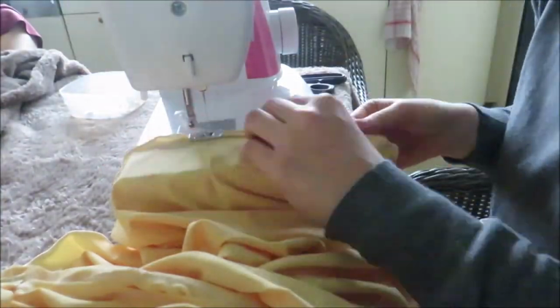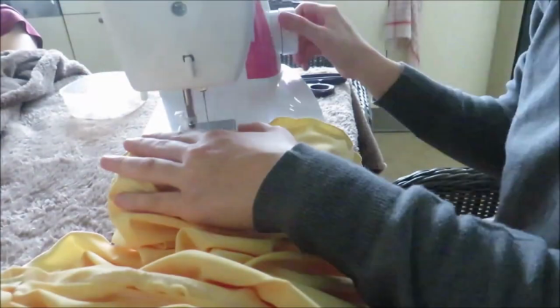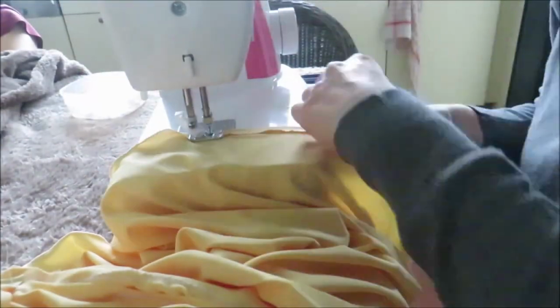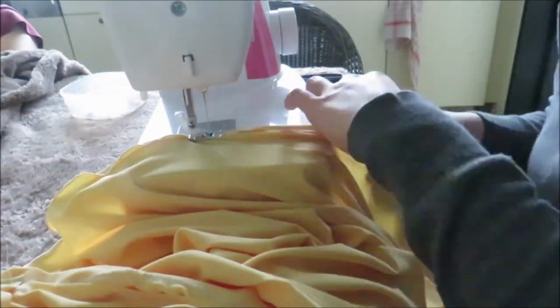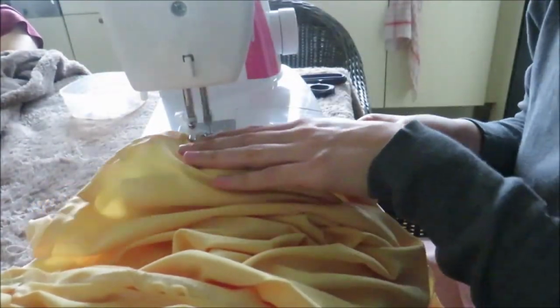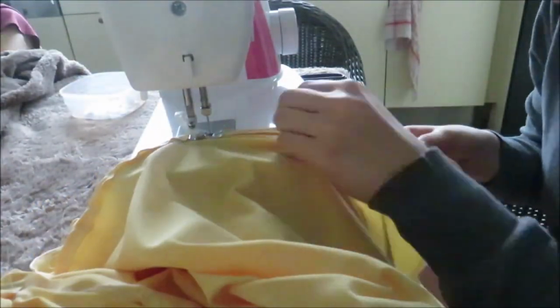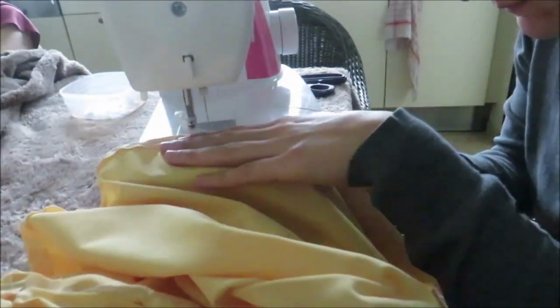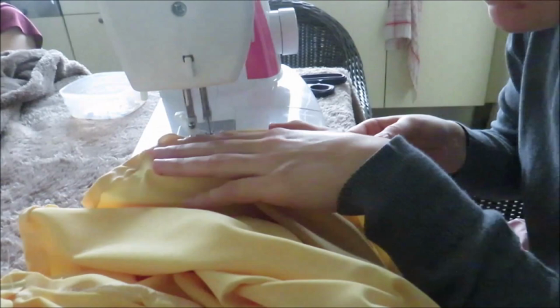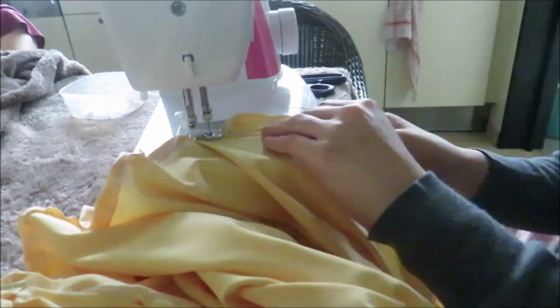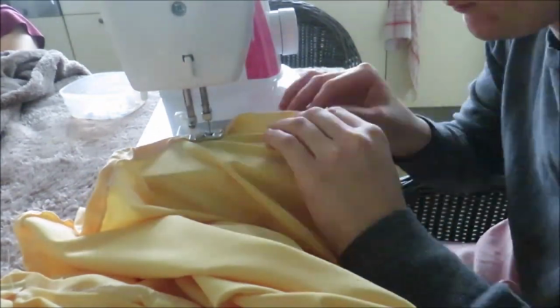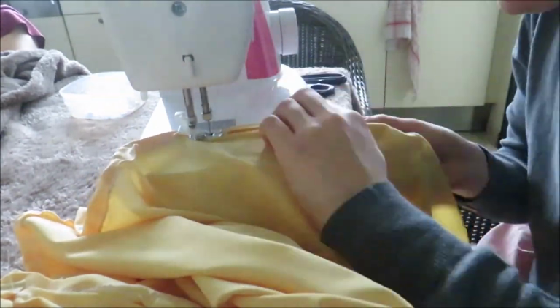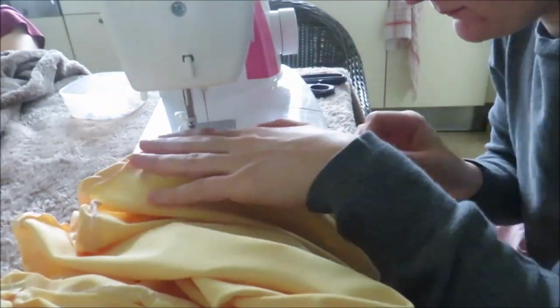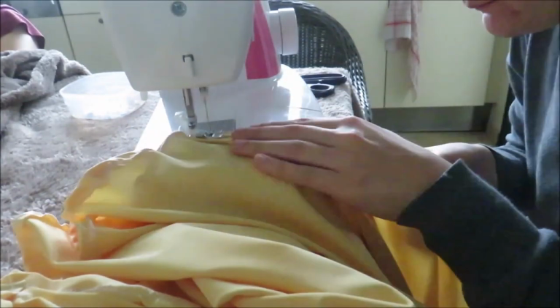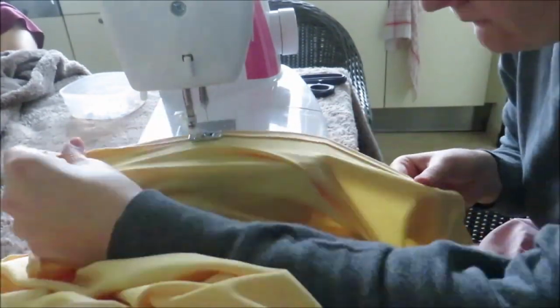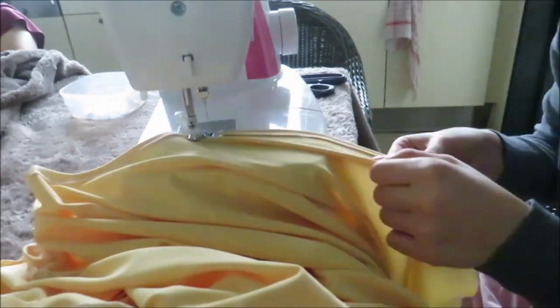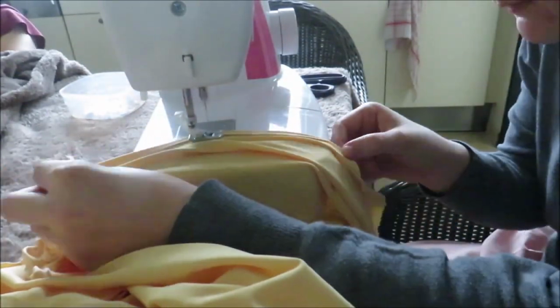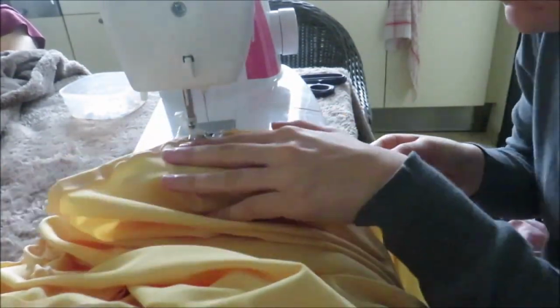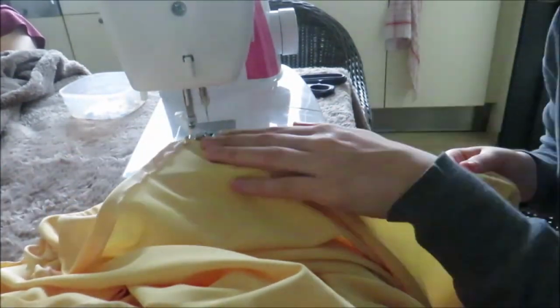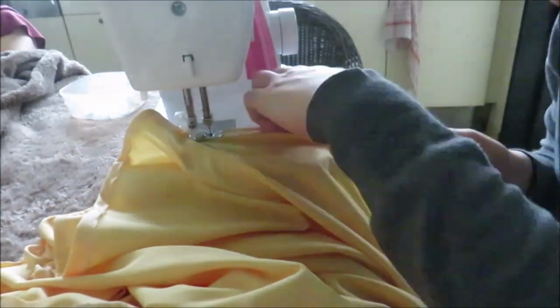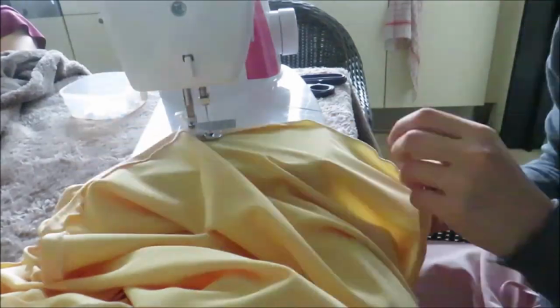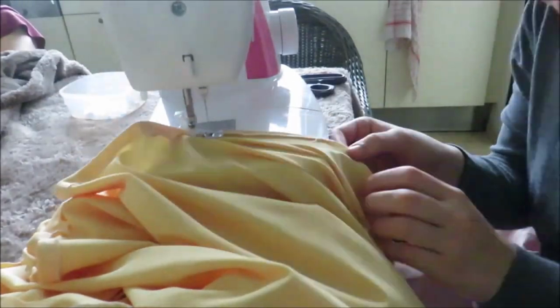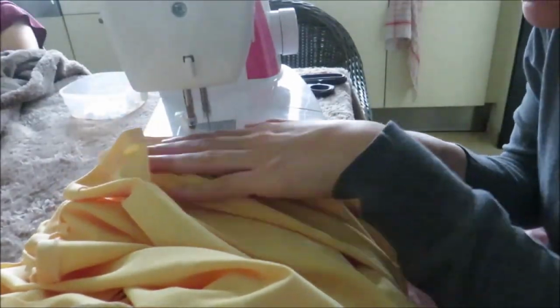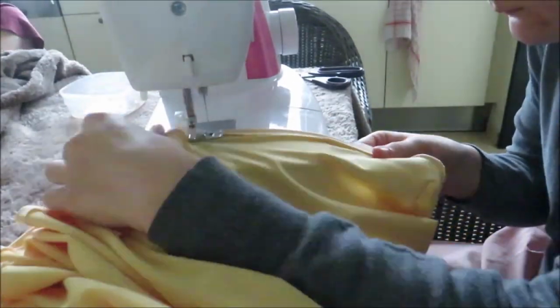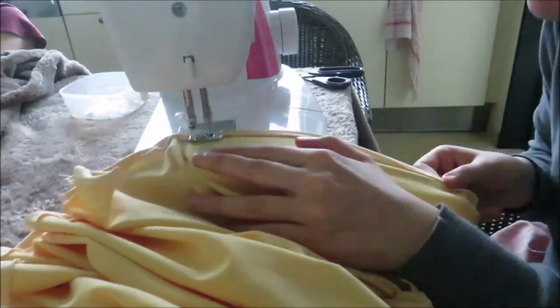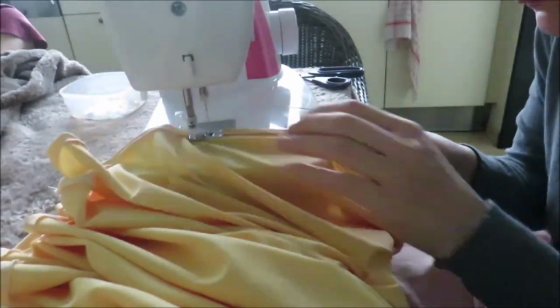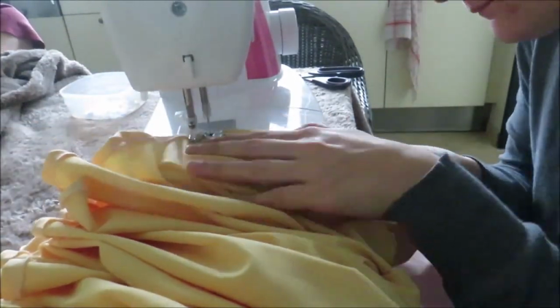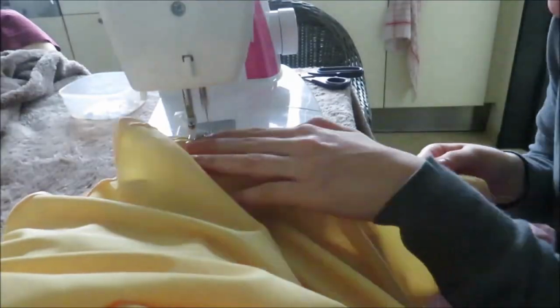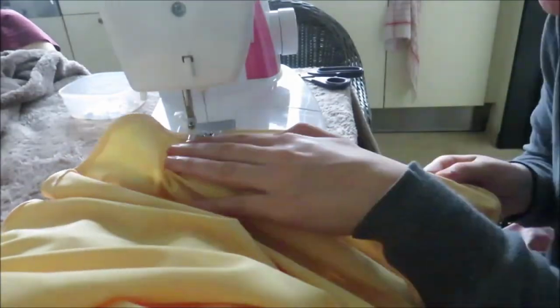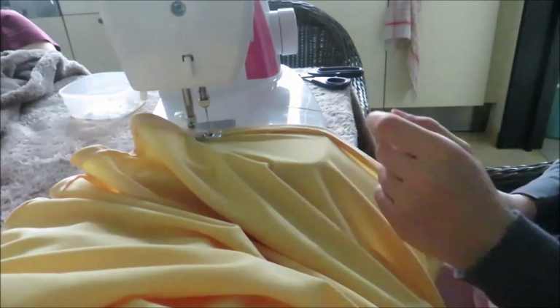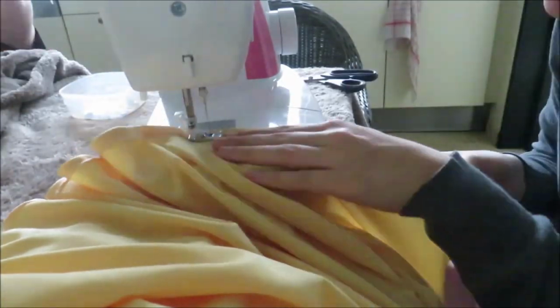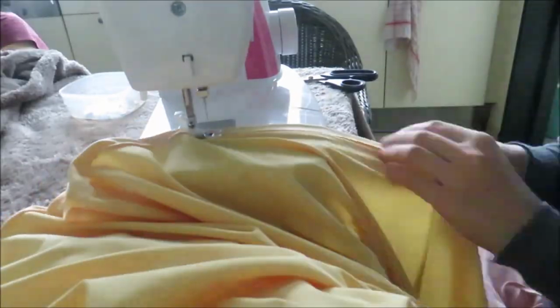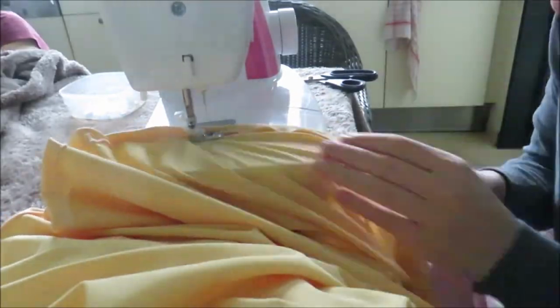Then I hemmed the bottom of the skirt — I folded it over 1 cm and sewed it with a simple straight stitch. This takes a while, so I advise you to put on a podcast or some nice music to distract you while you do this.